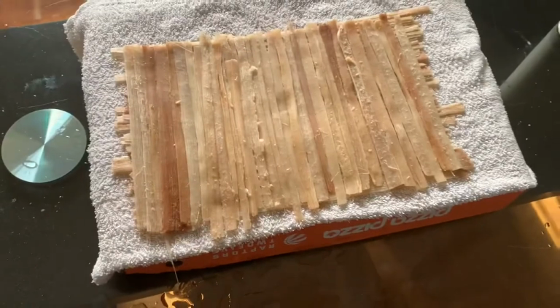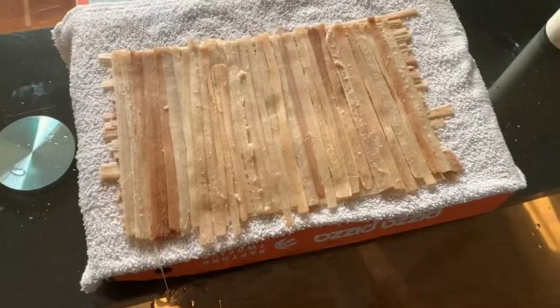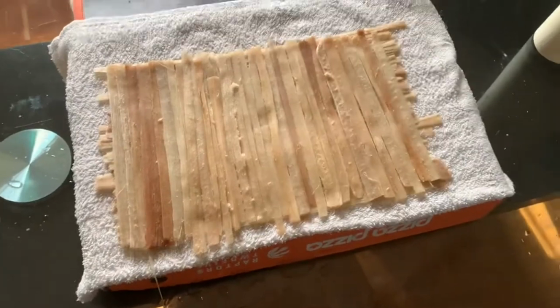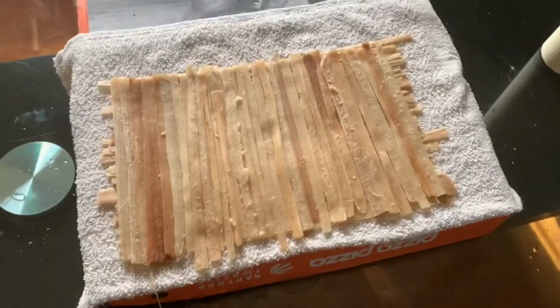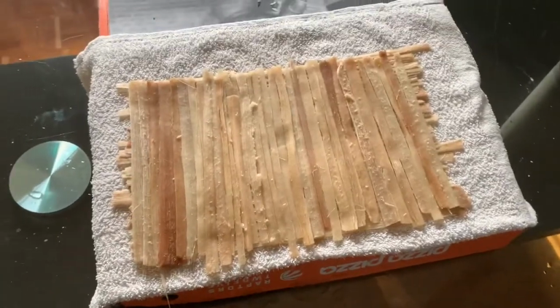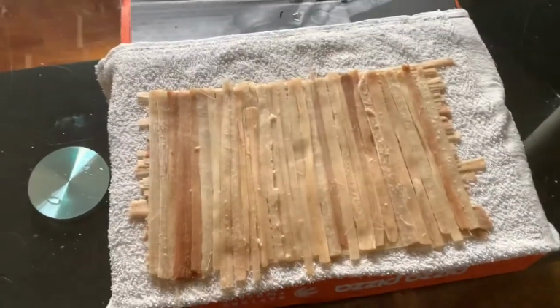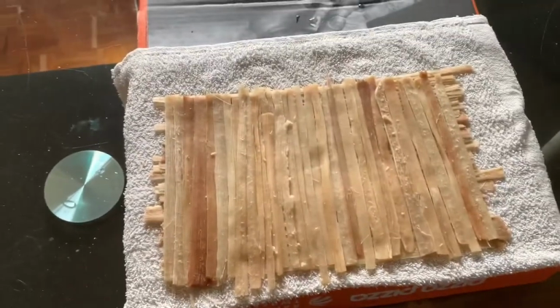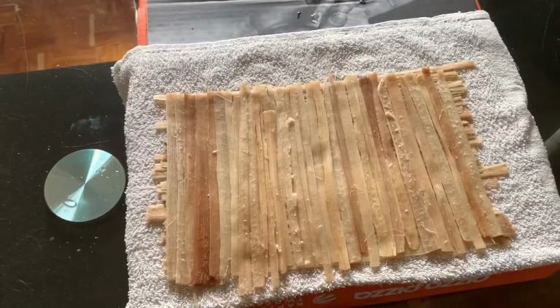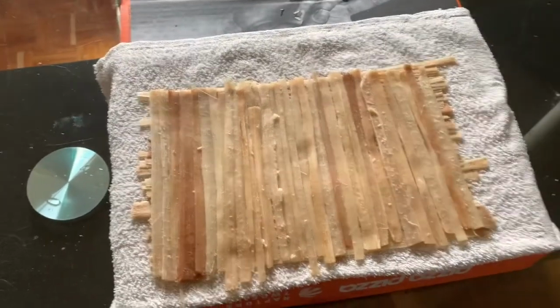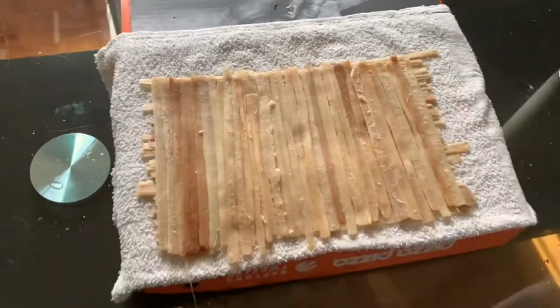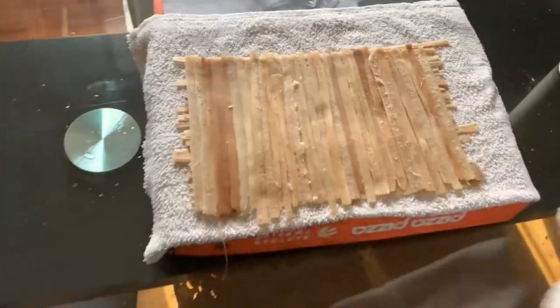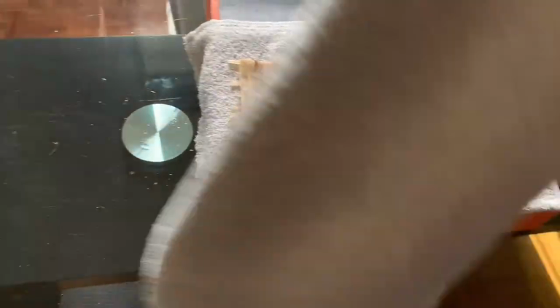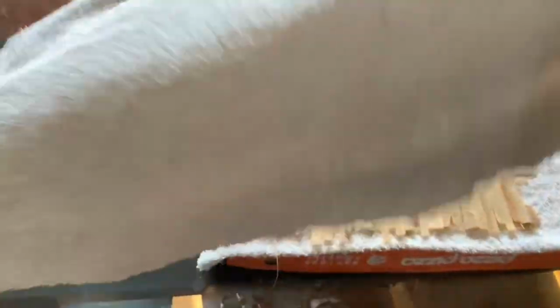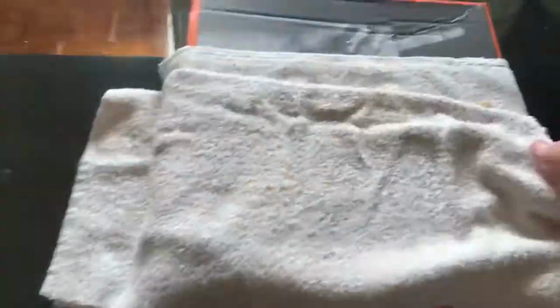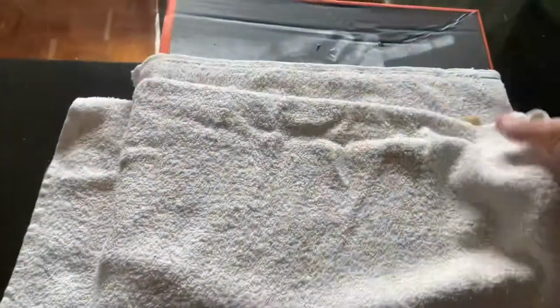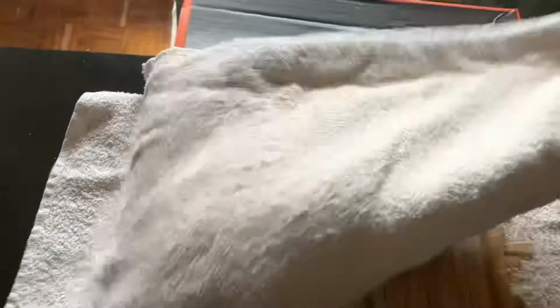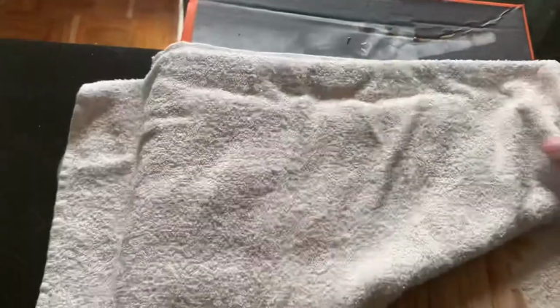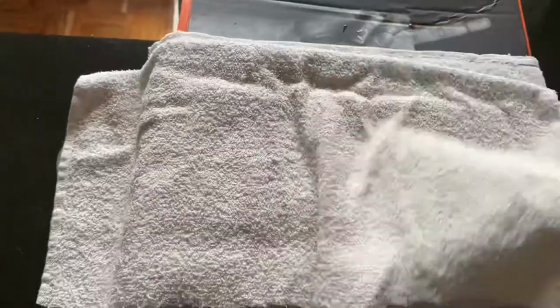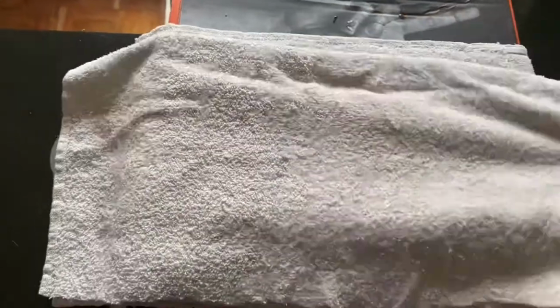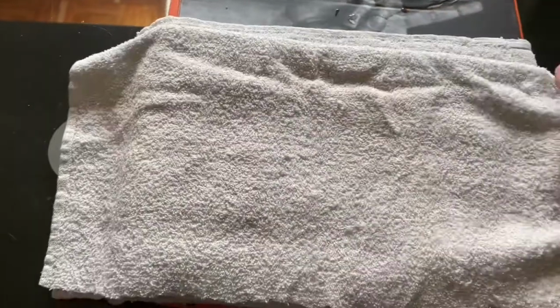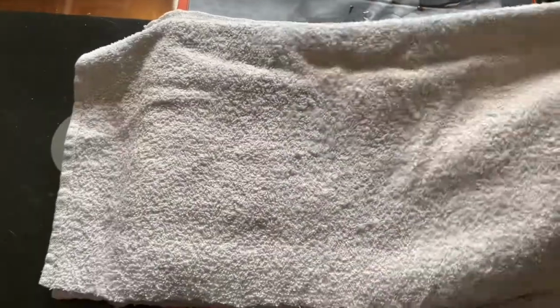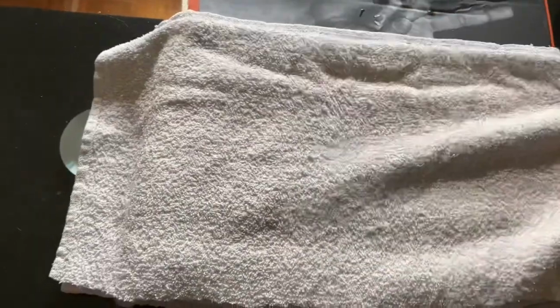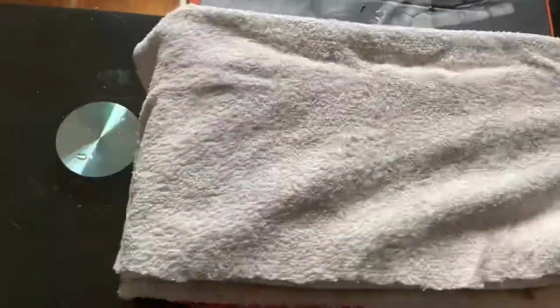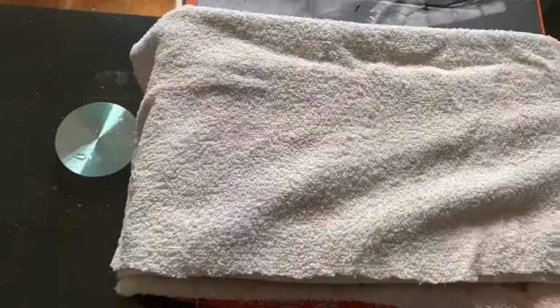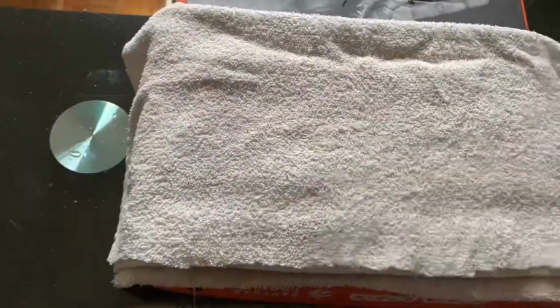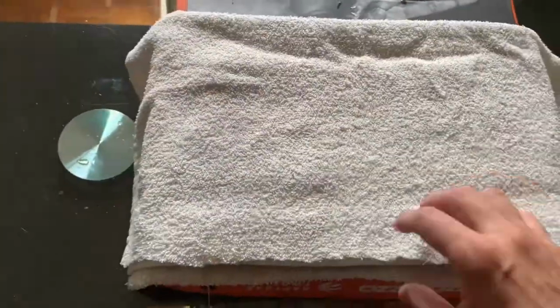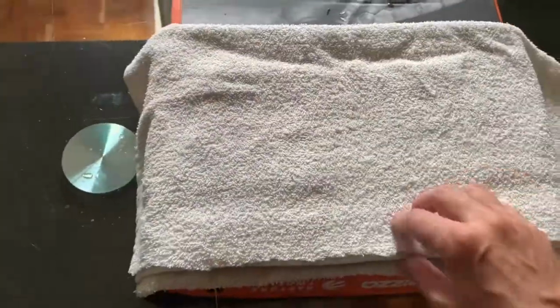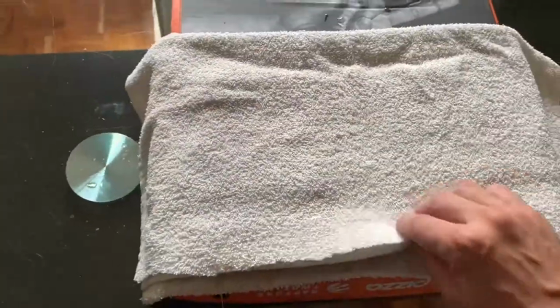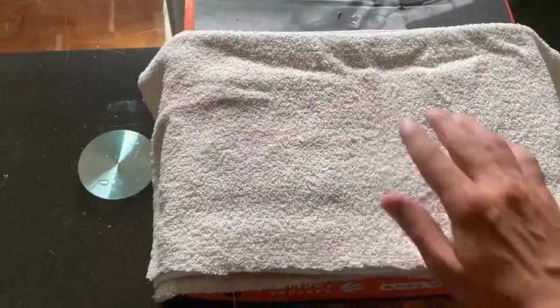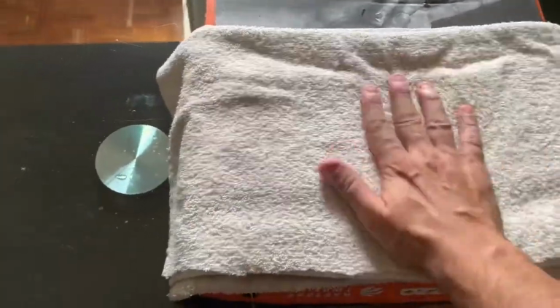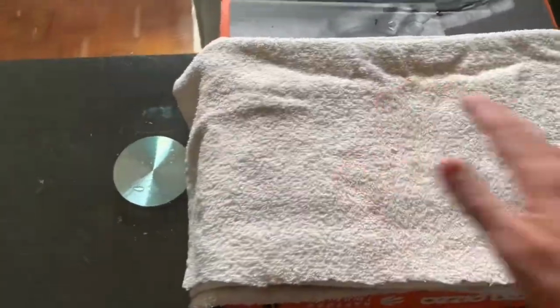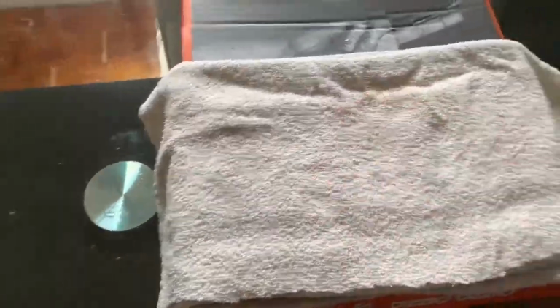The next step is to lay another cloth on top of it like that. Then we're going to take it outside and put something very heavy on it. Stay tuned — I'll show you what we're going to do outside.